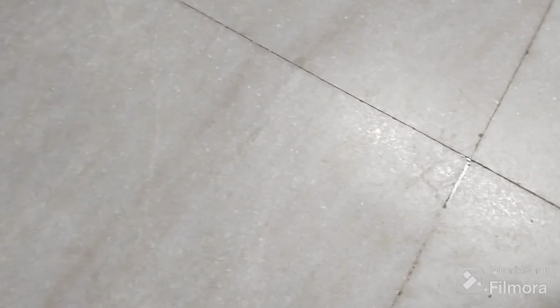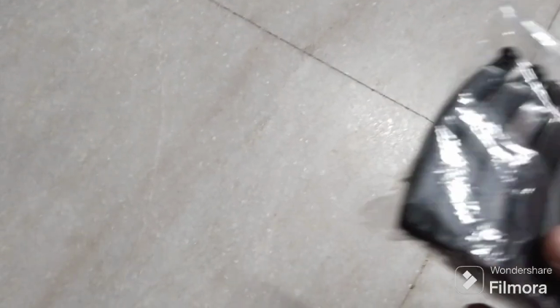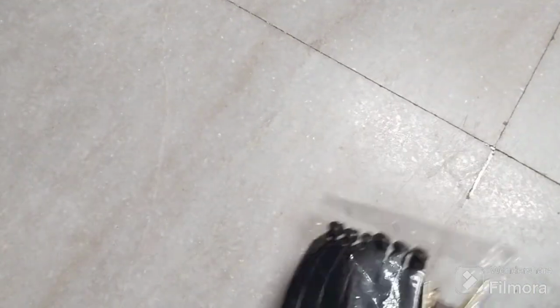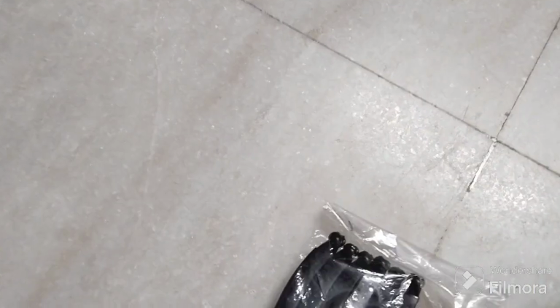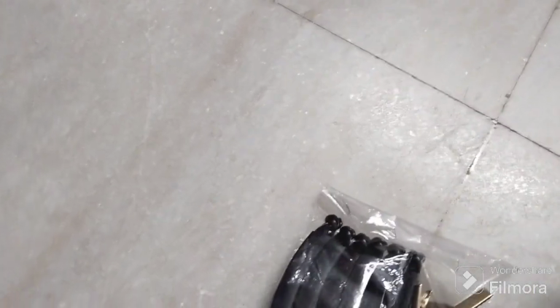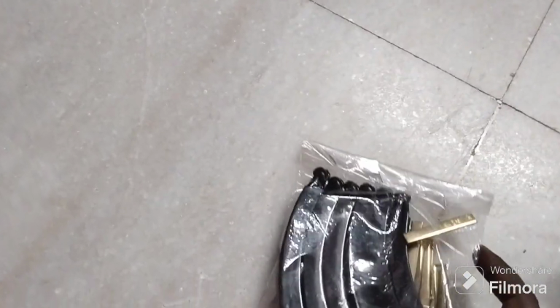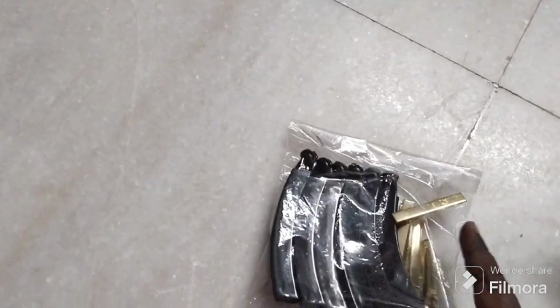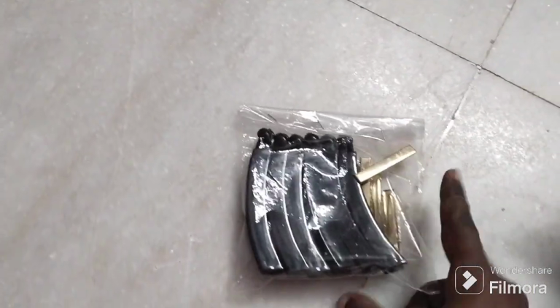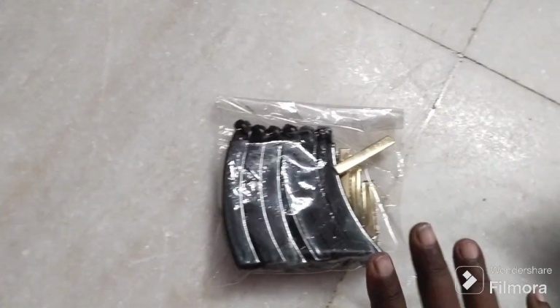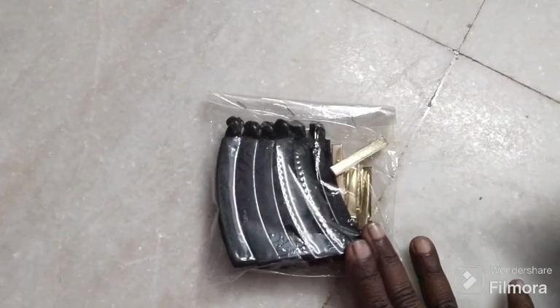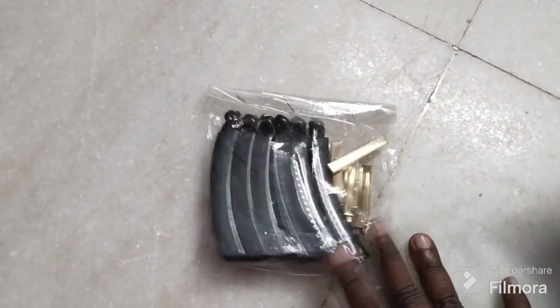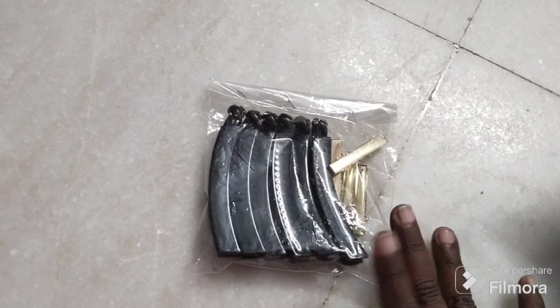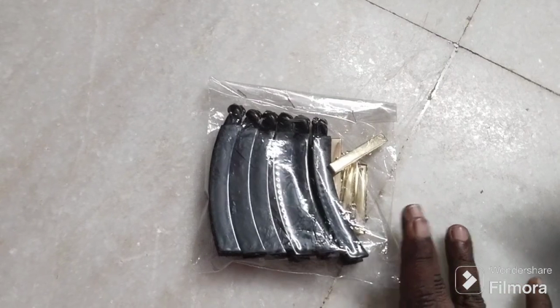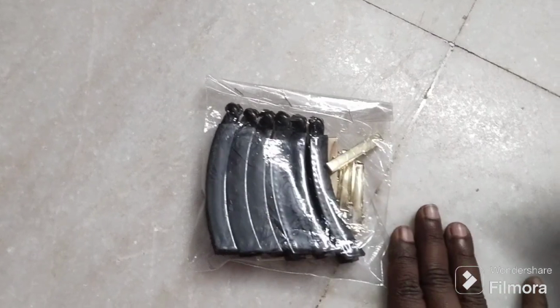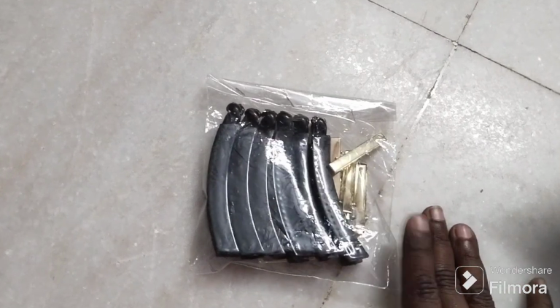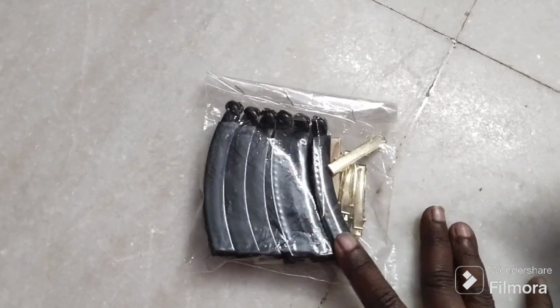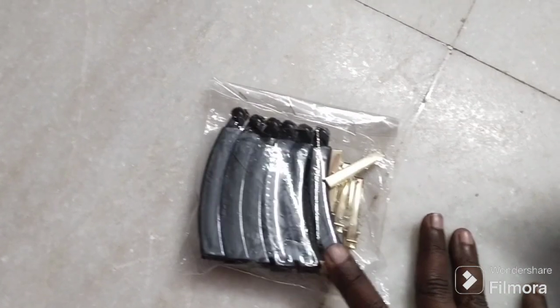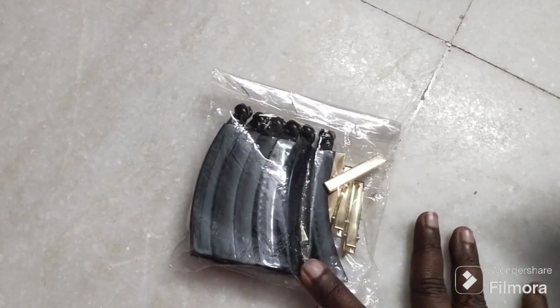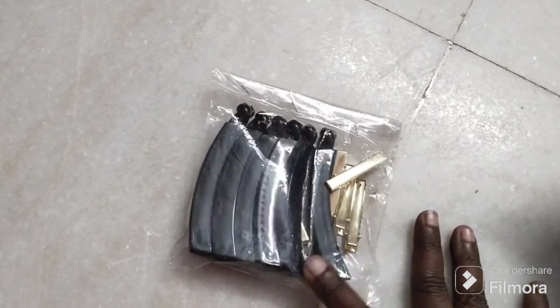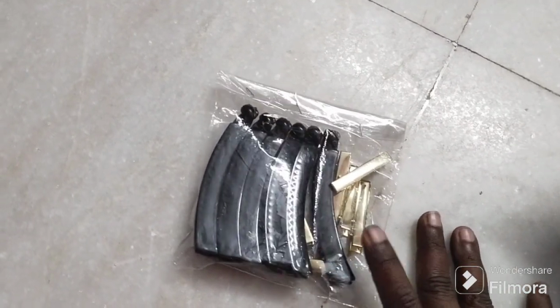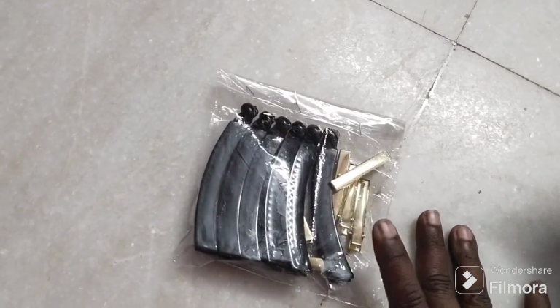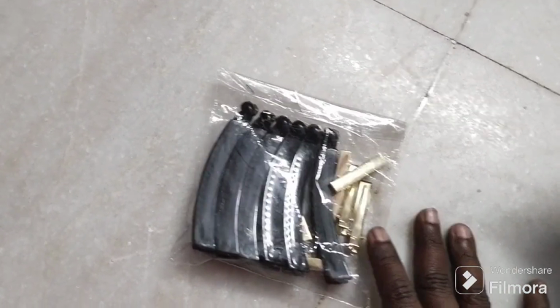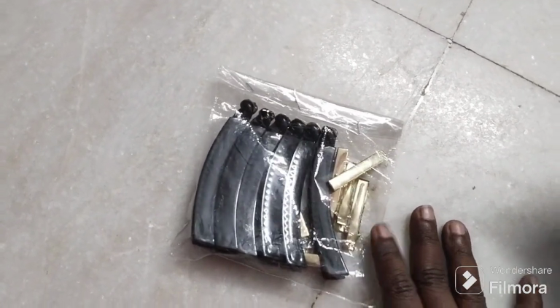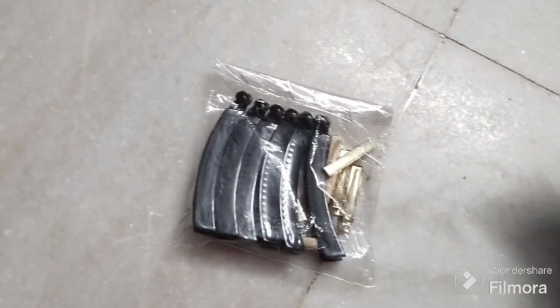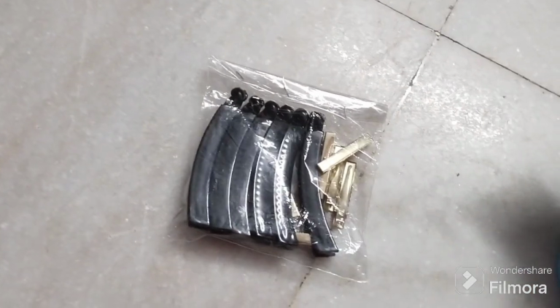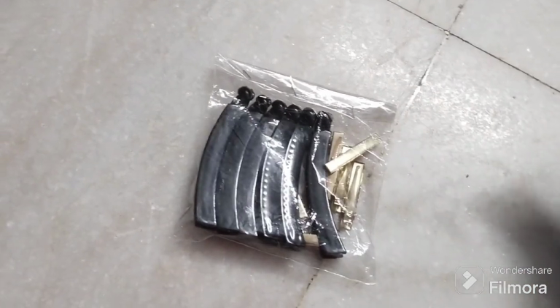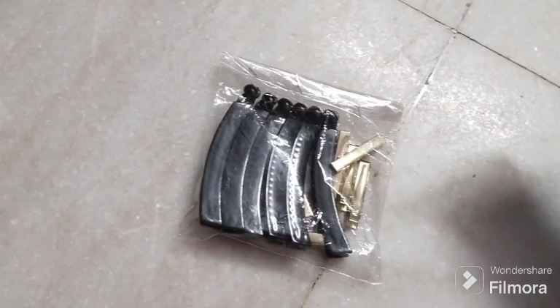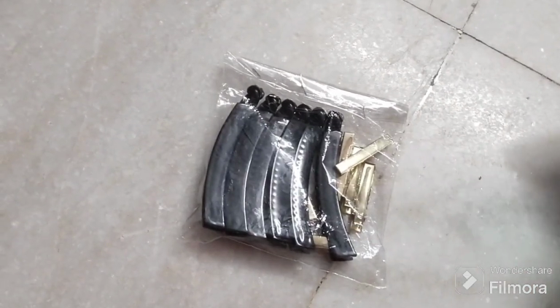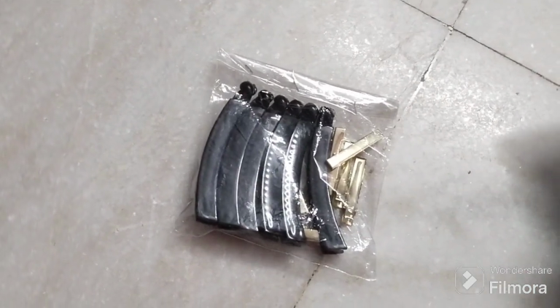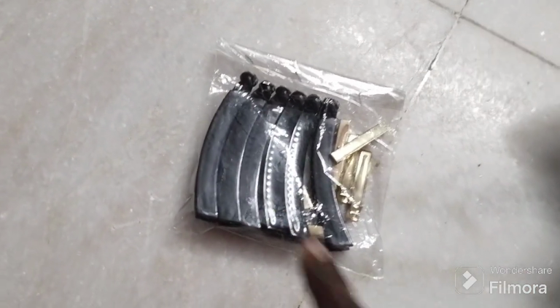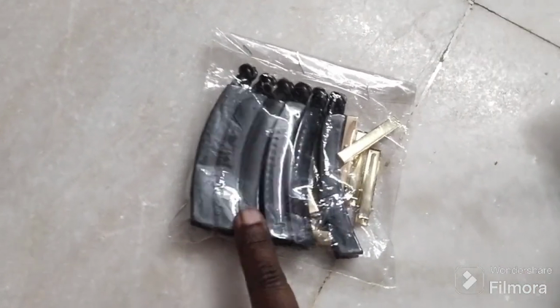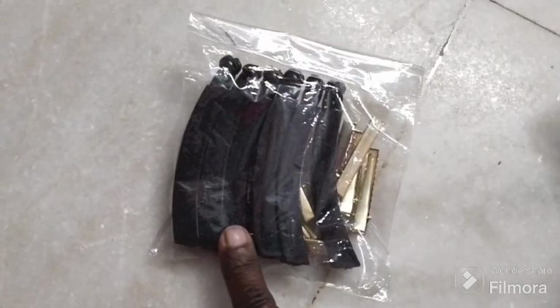Hello friends, welcome back to my channel. I am going to show you this video. I am going to show you a banana clip.